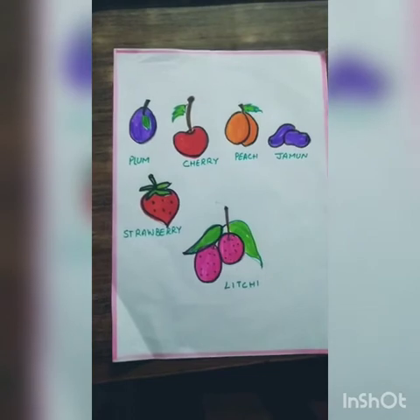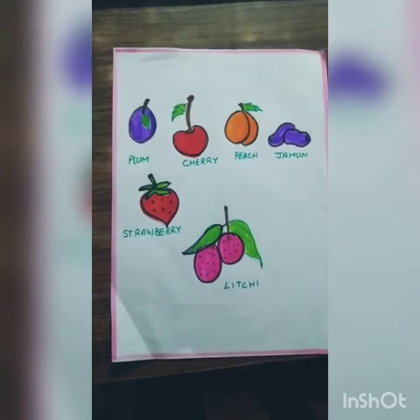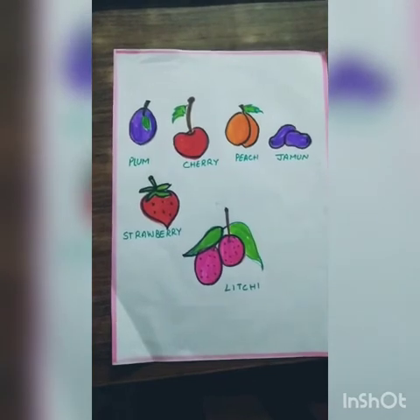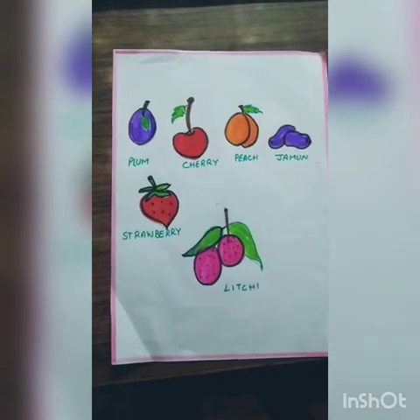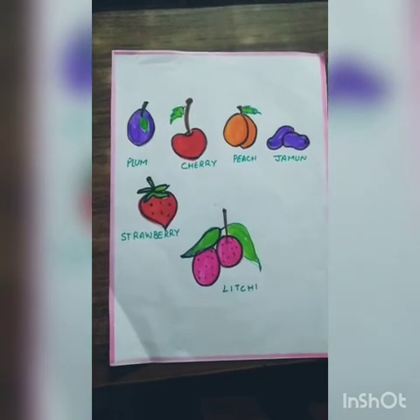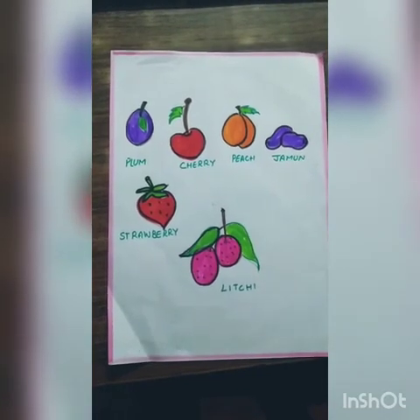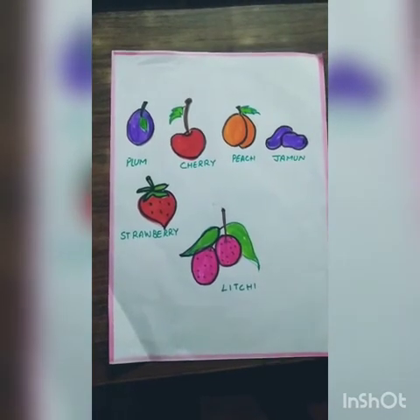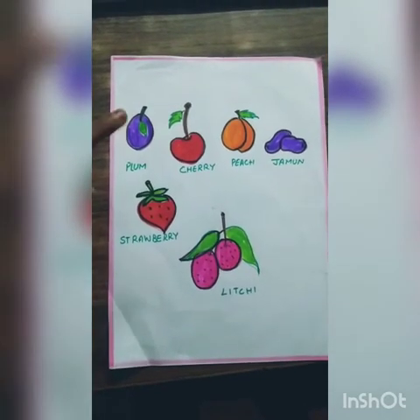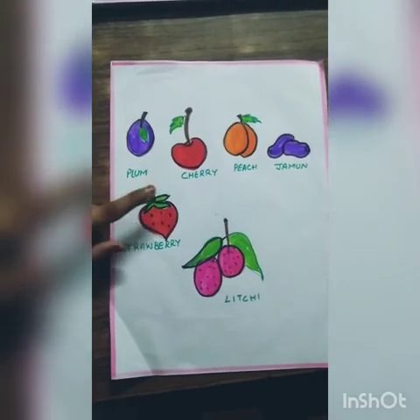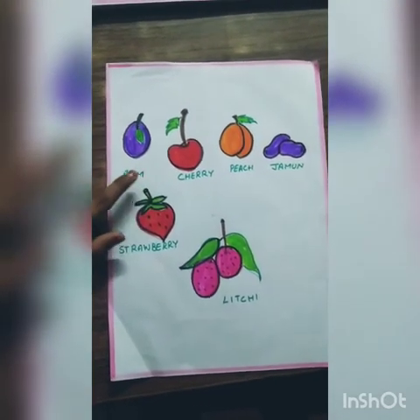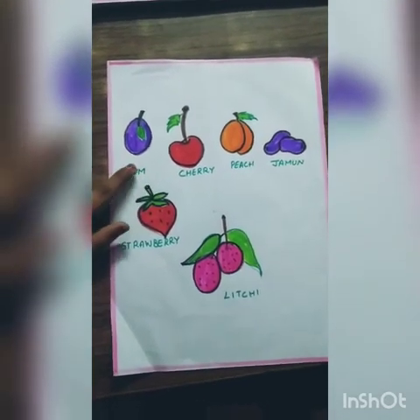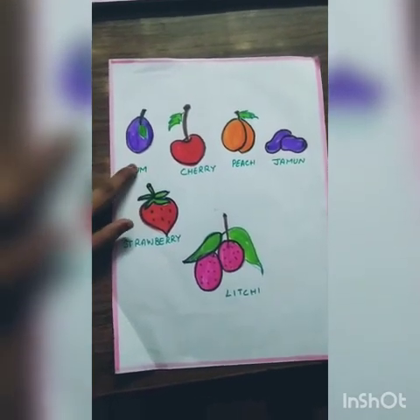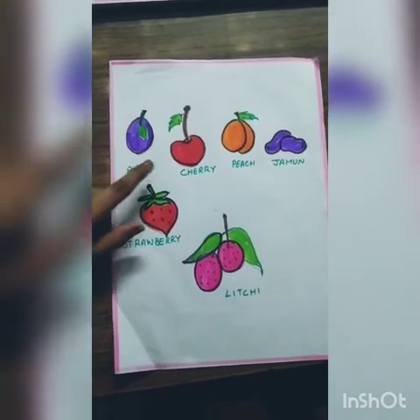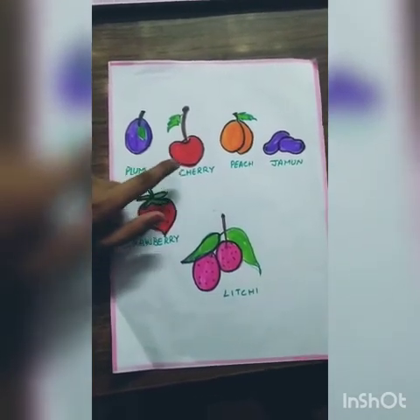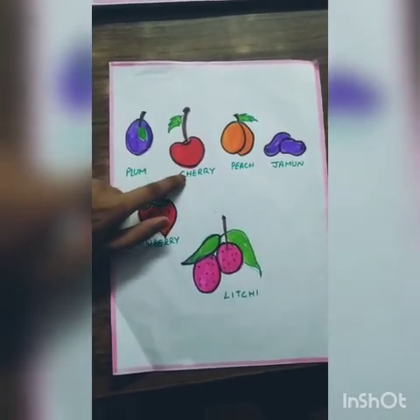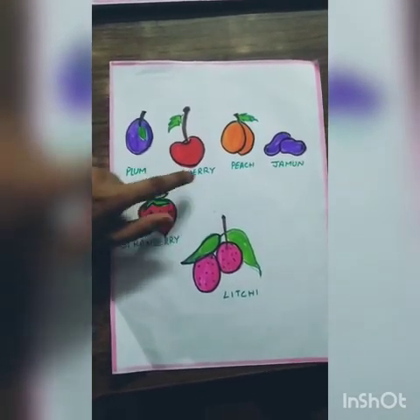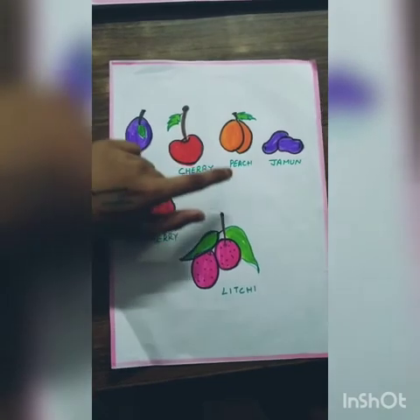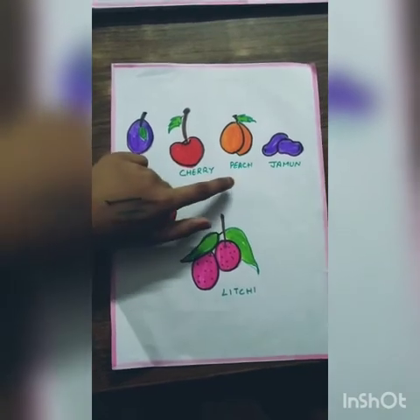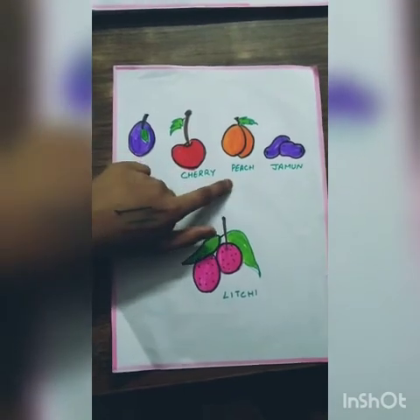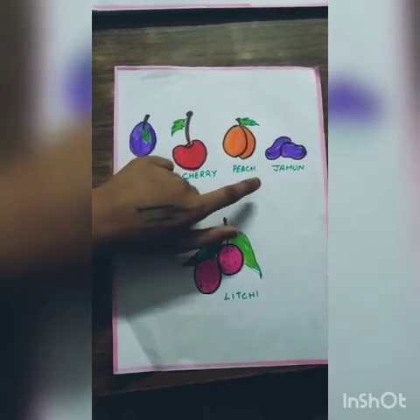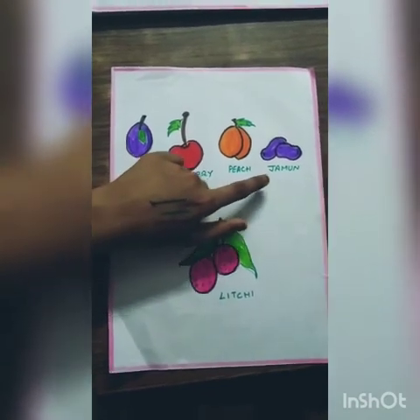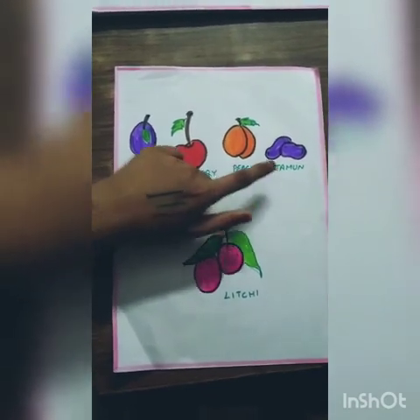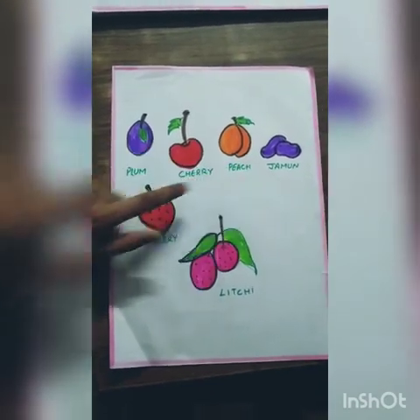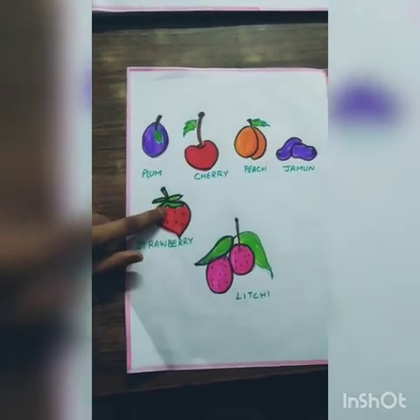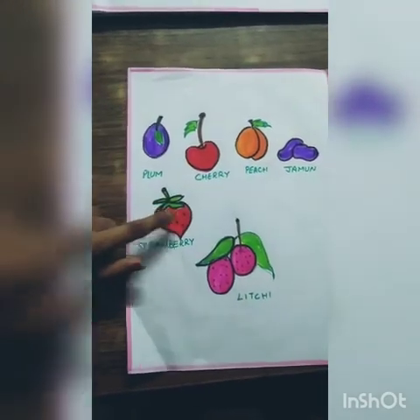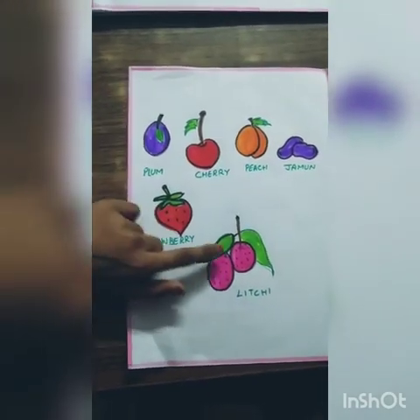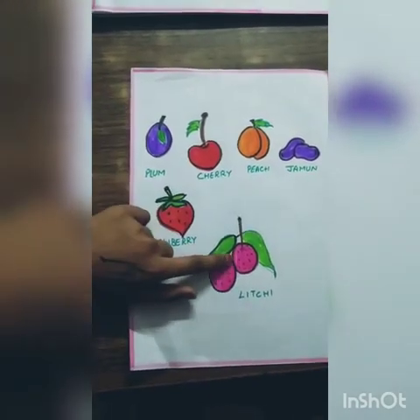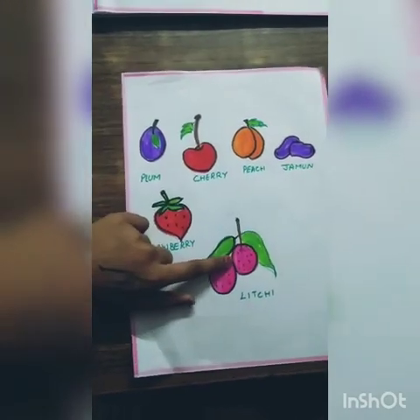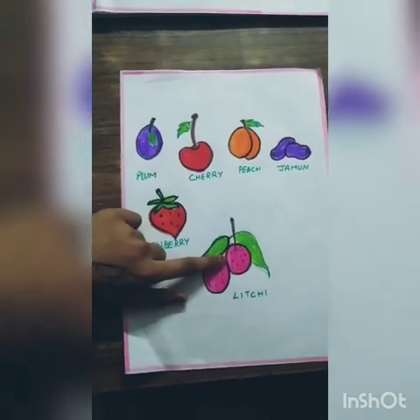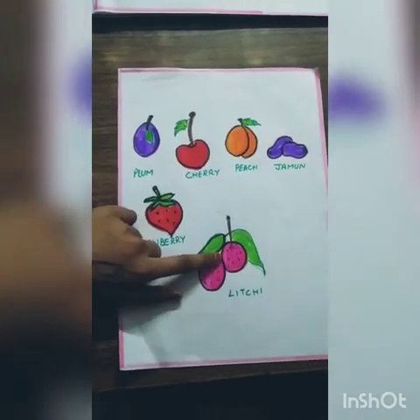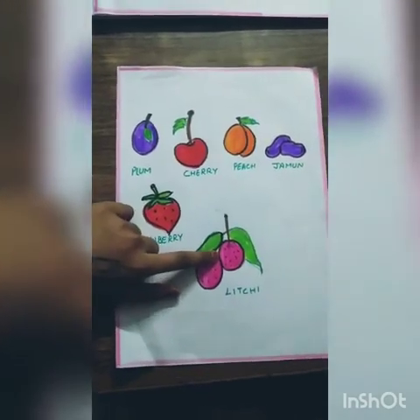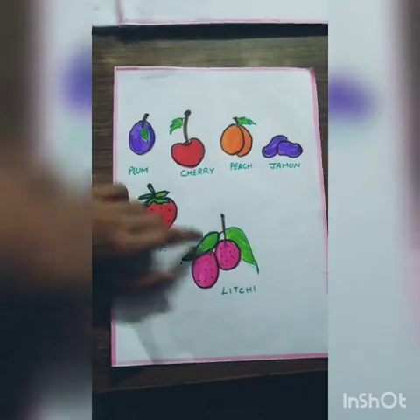Now see, these are small fruits: plum, cherry, peach, jamun, strawberry, and lychee. These are small fruits.